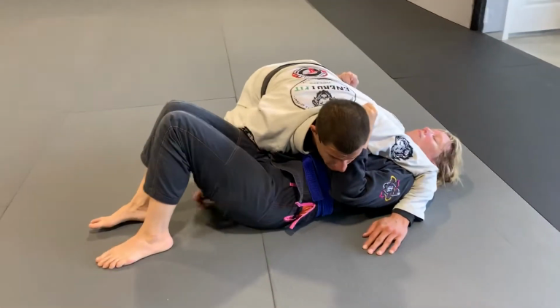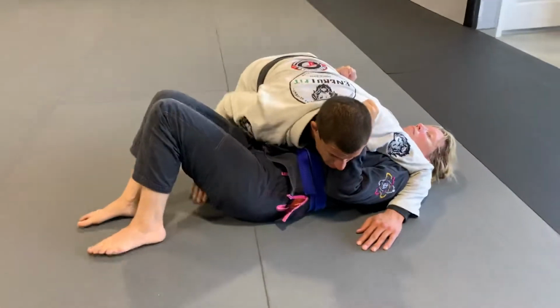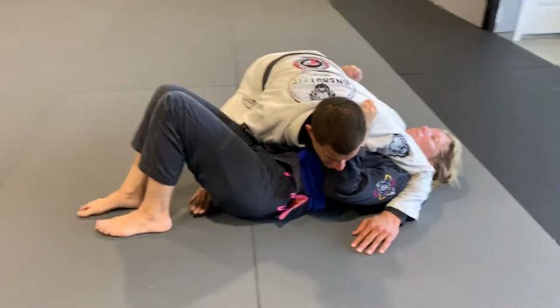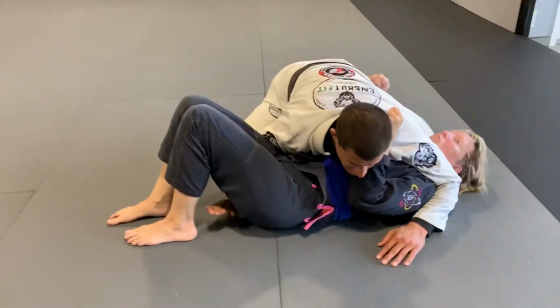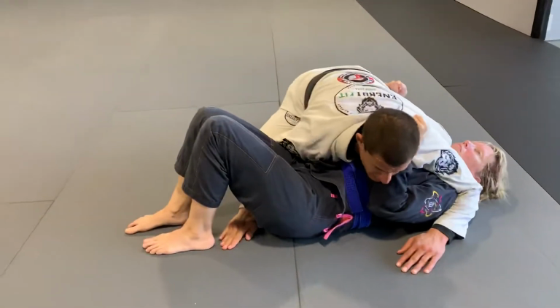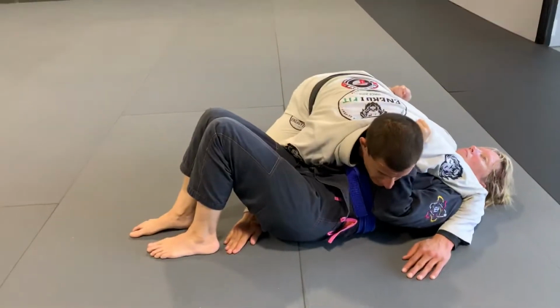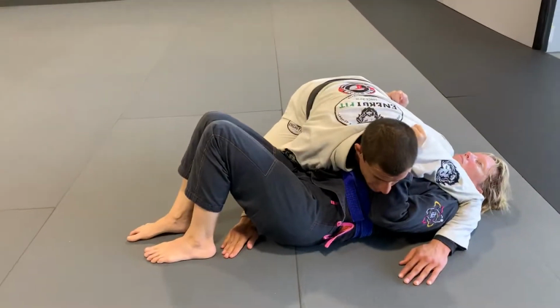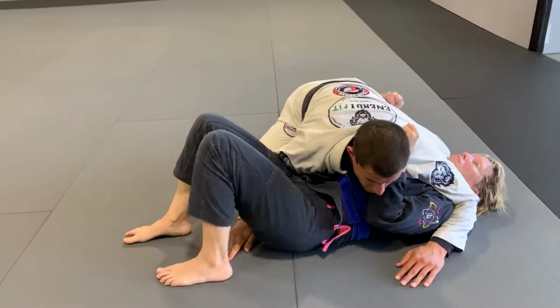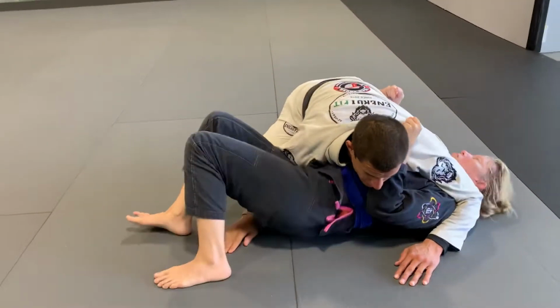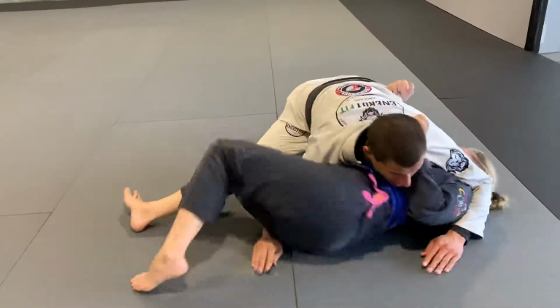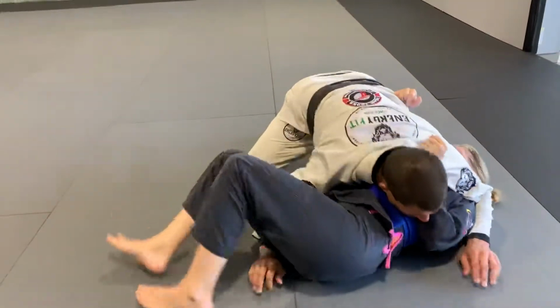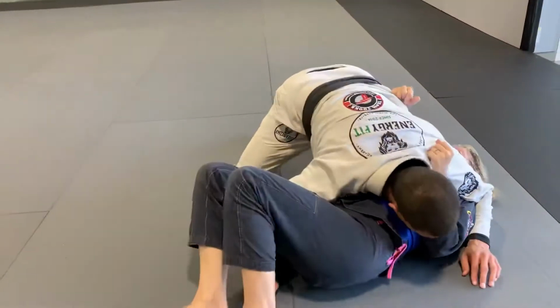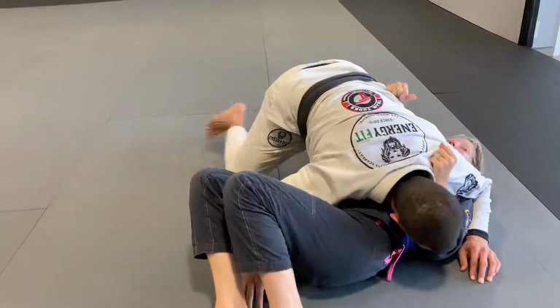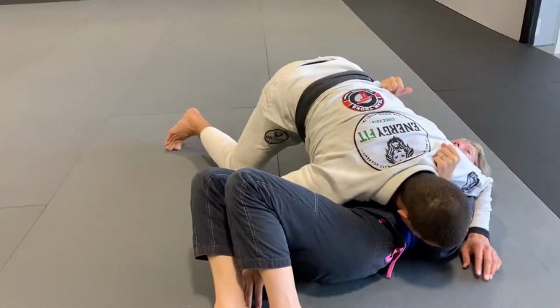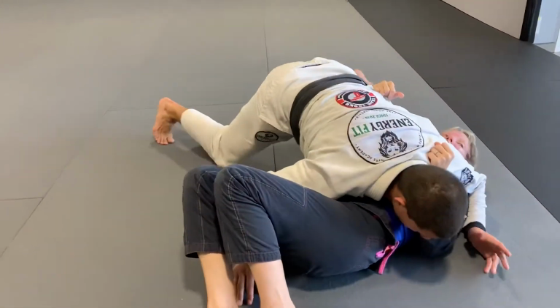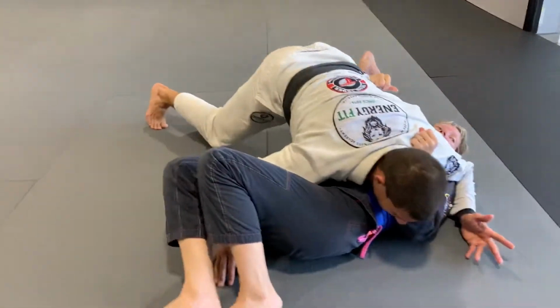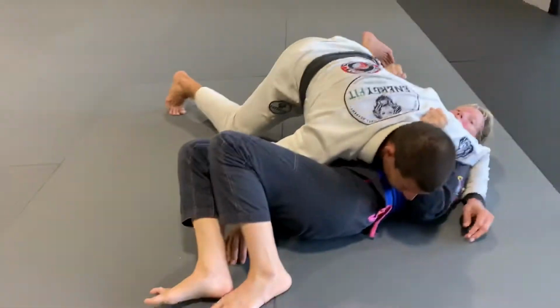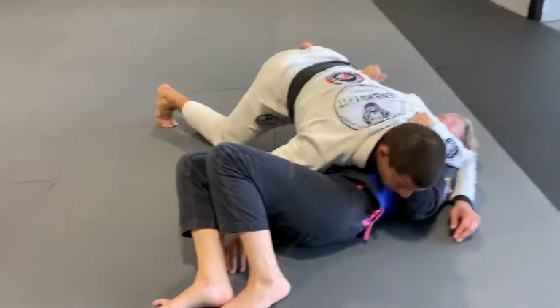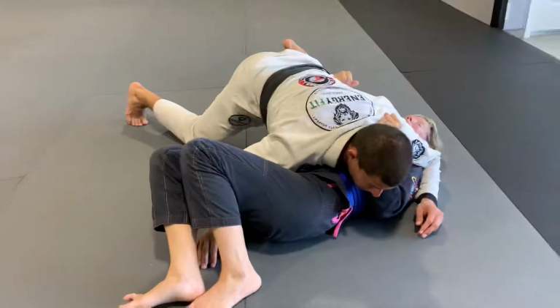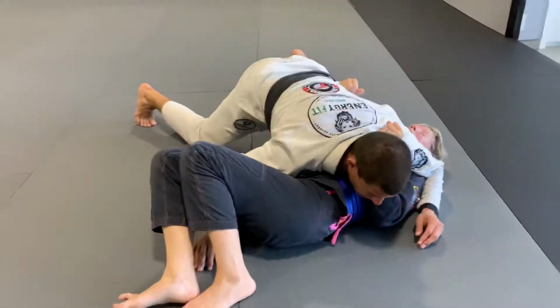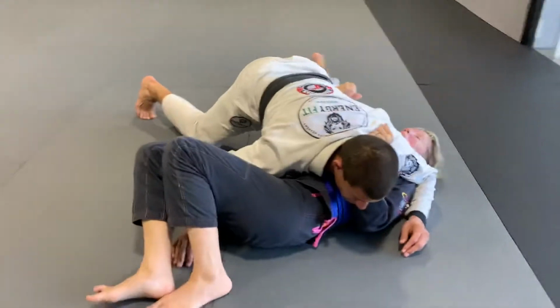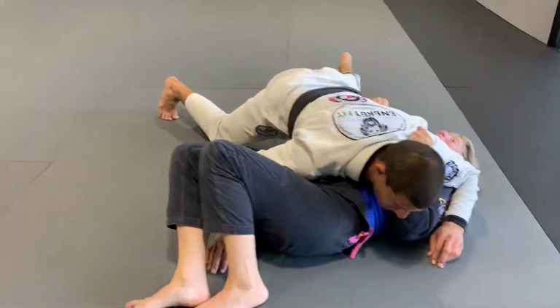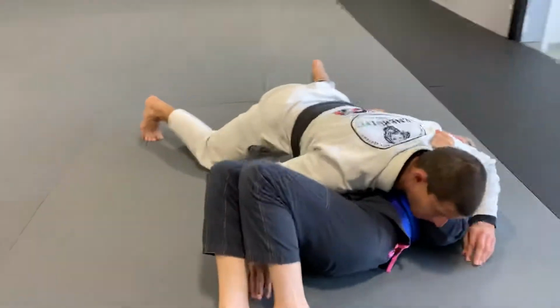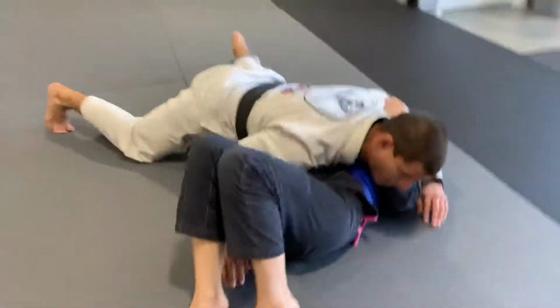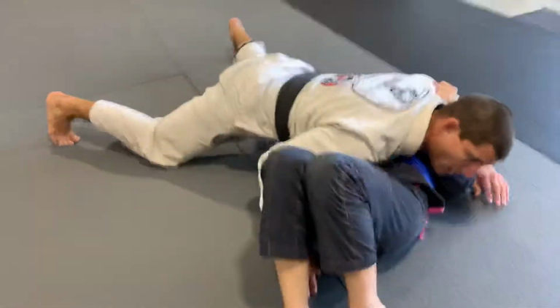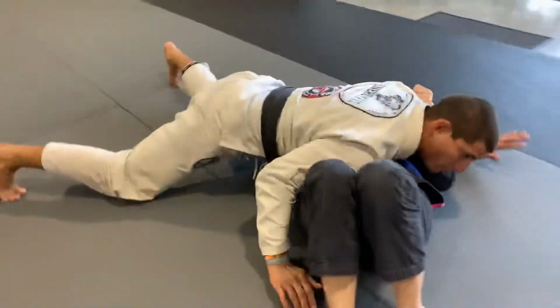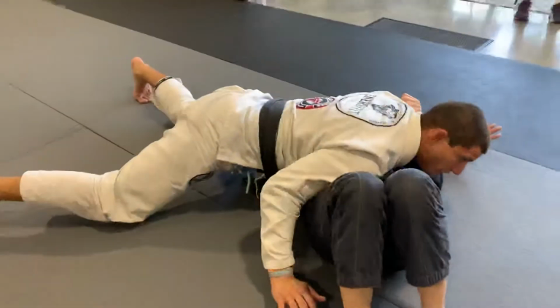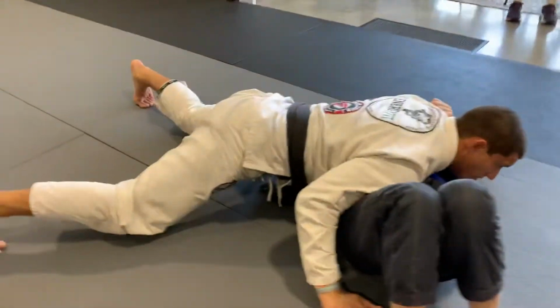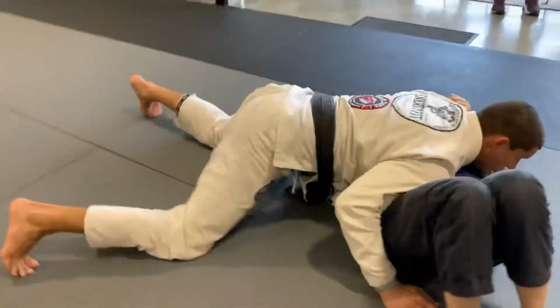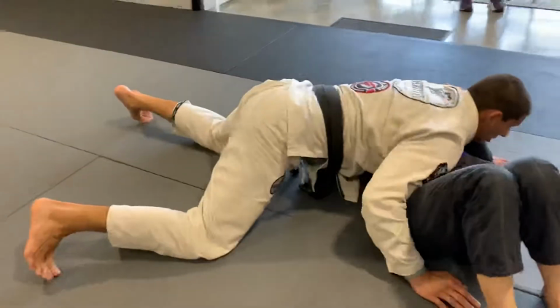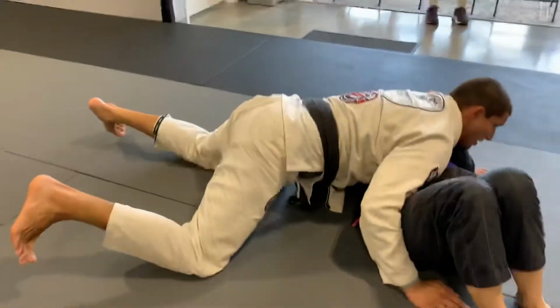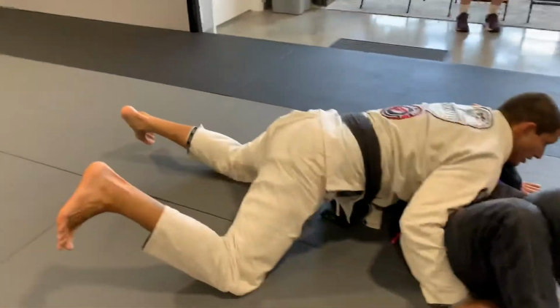Me, I just put my hand here. The more she hip escapes, I just kind of lean on her a little bit. If I'm going to put a little weight on her, I'll sprawl on my toes and then take that weight off.